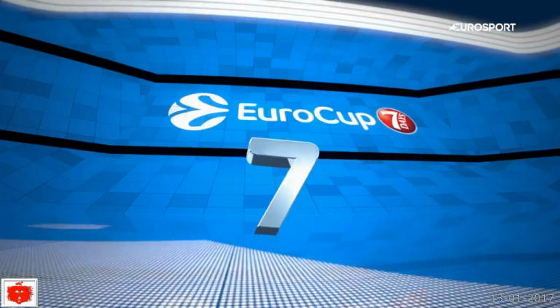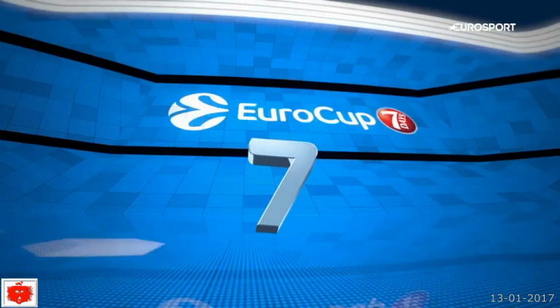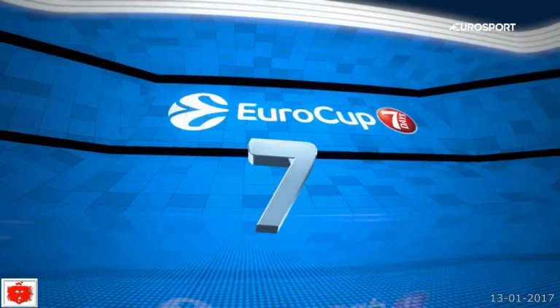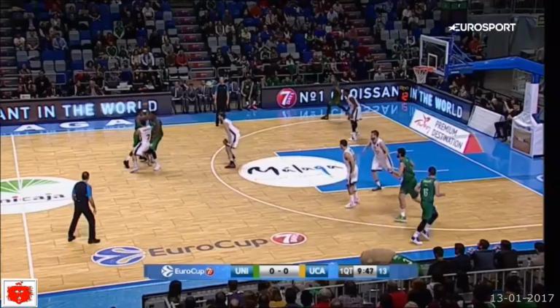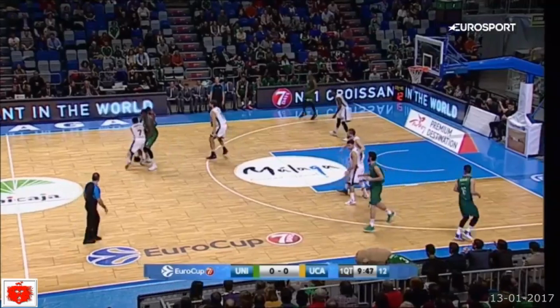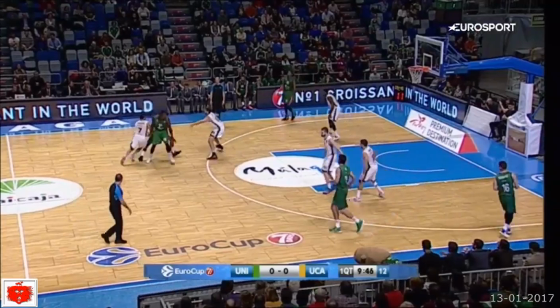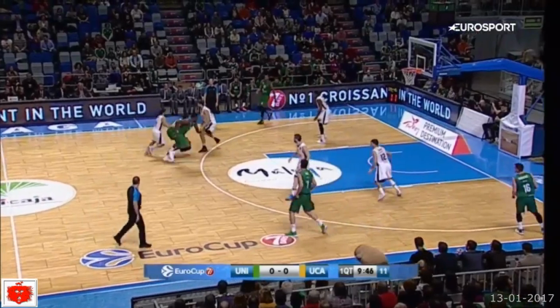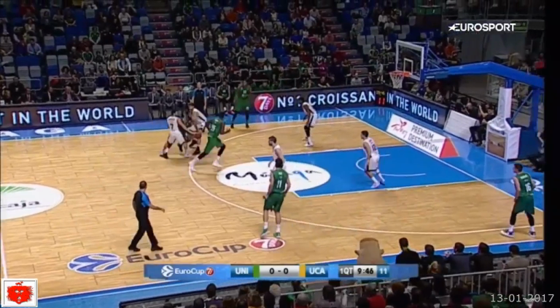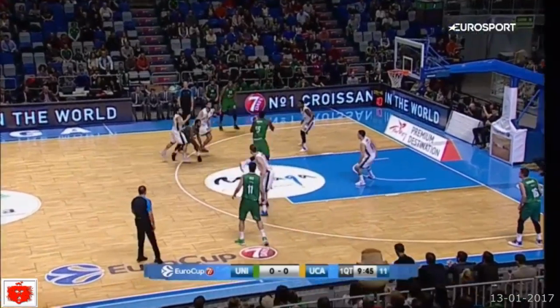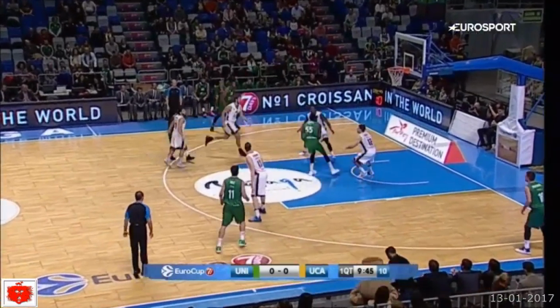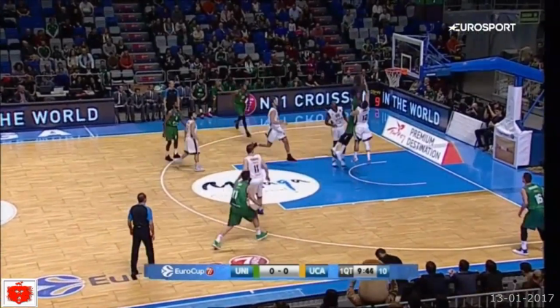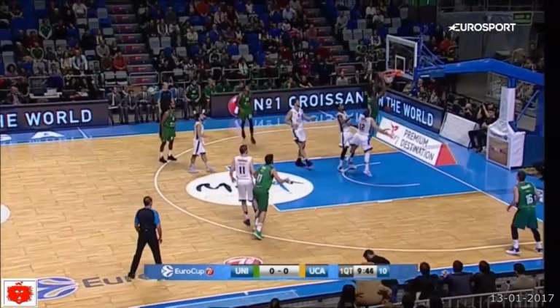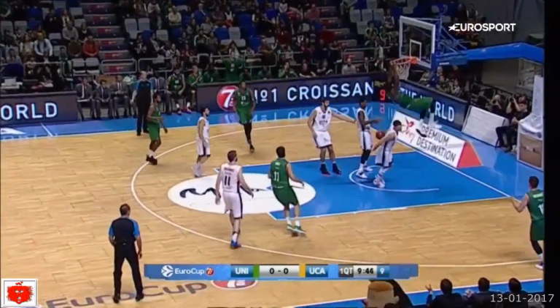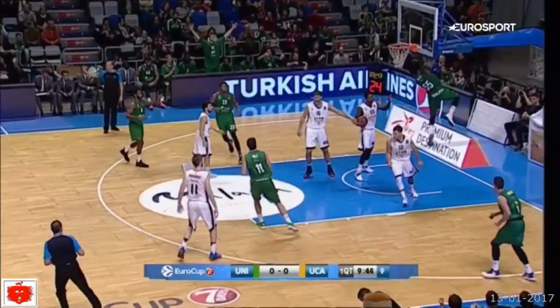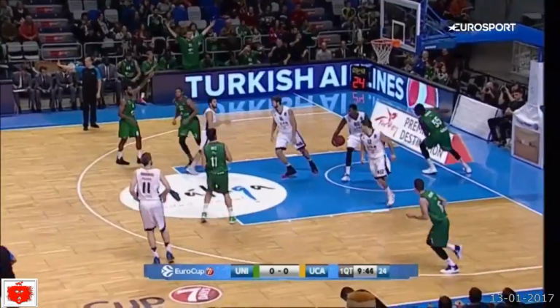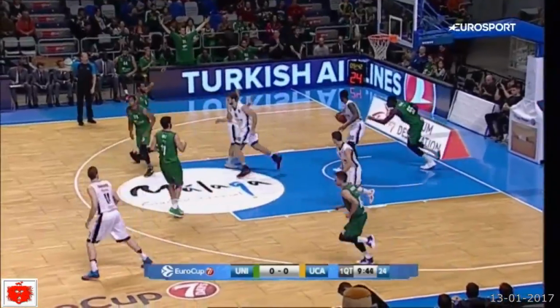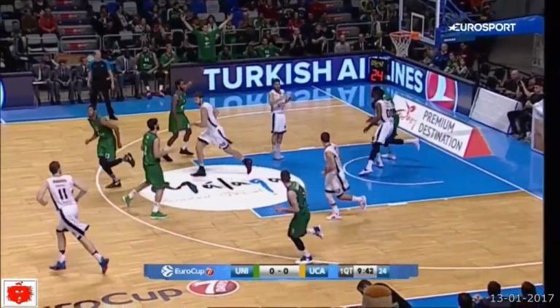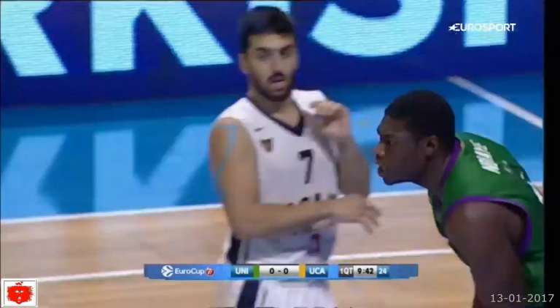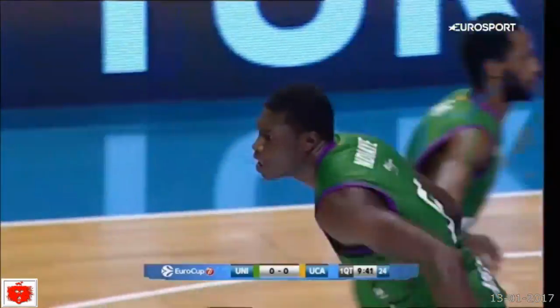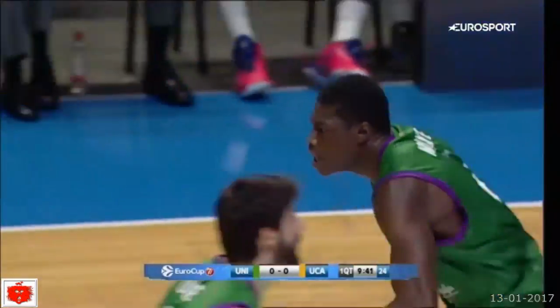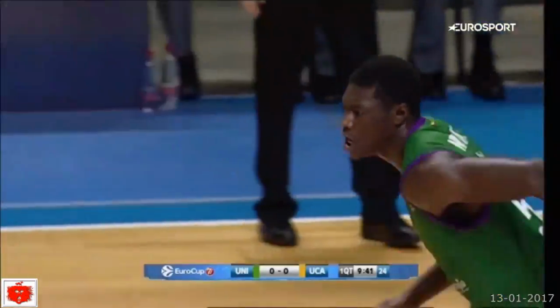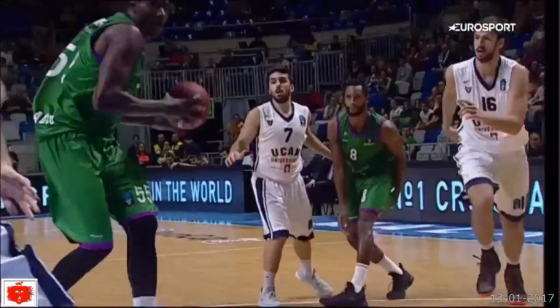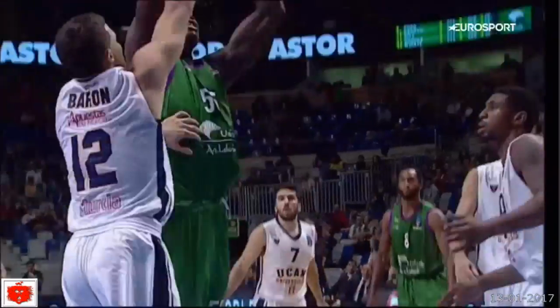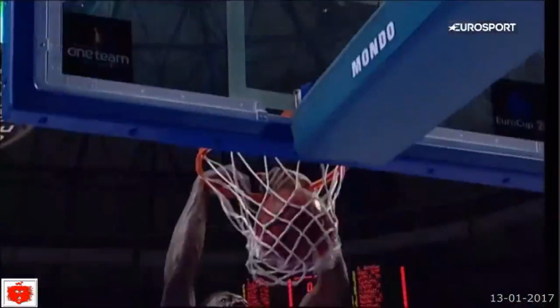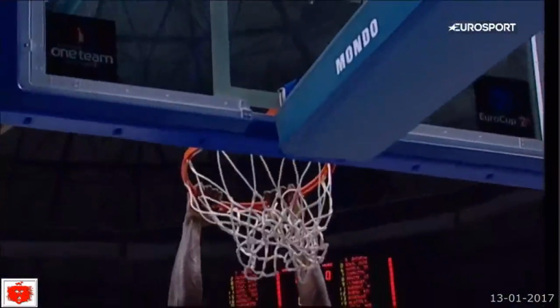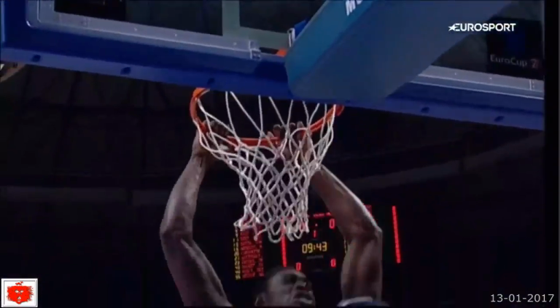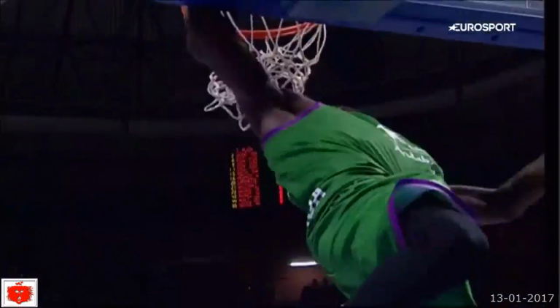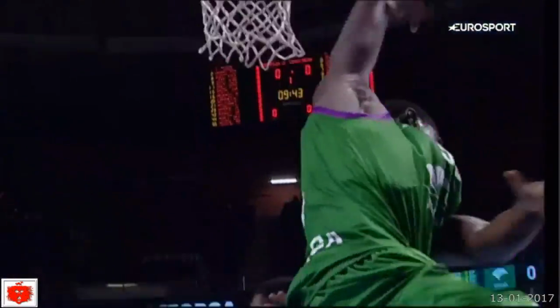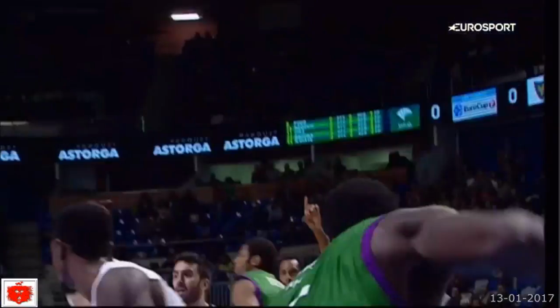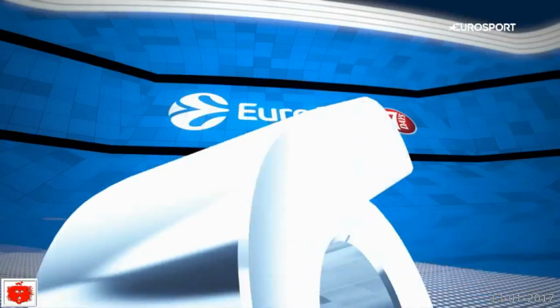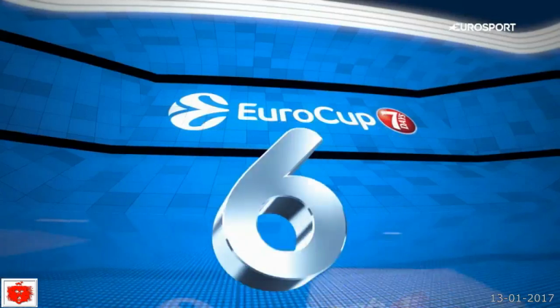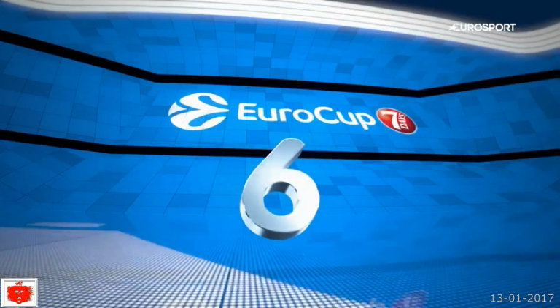Number 7 is Unicaja Malaga. Start of the game and what a way to start it — Kyle Fogg dishes to Hamidi Ndiaye and he does the rest.